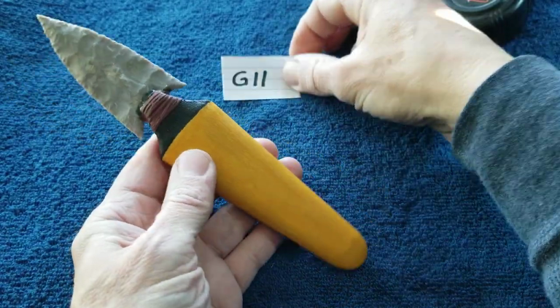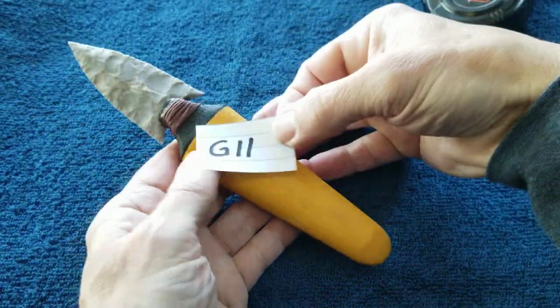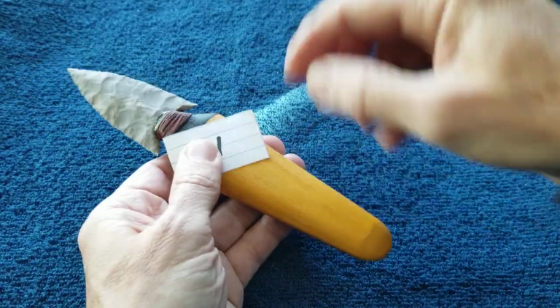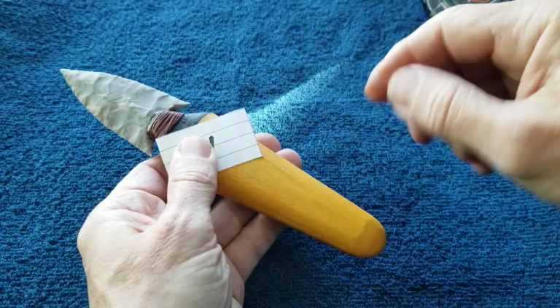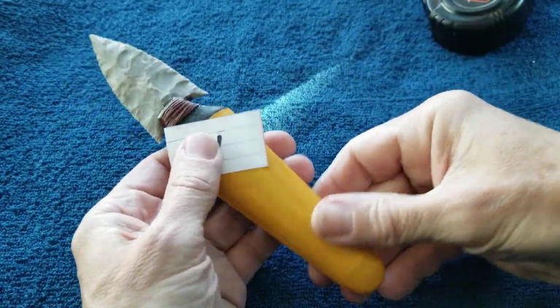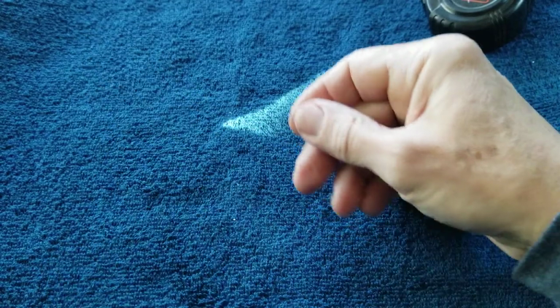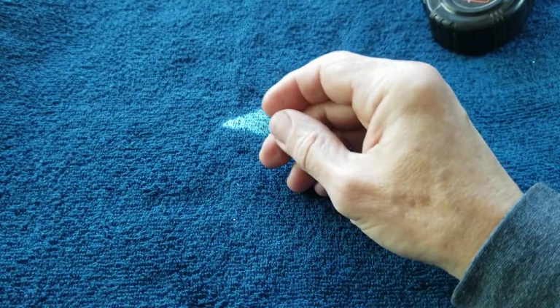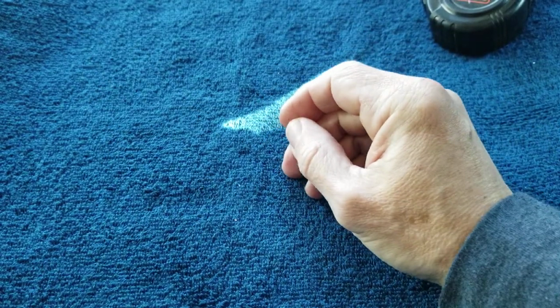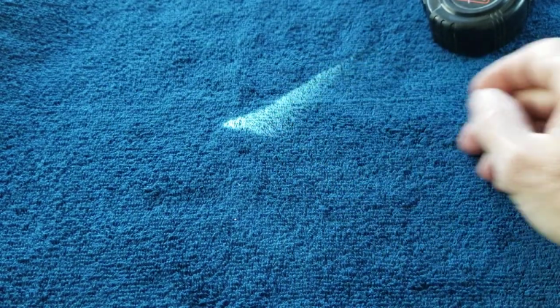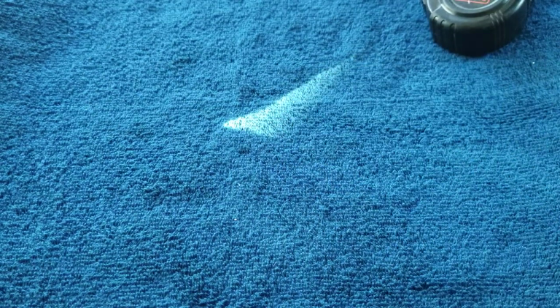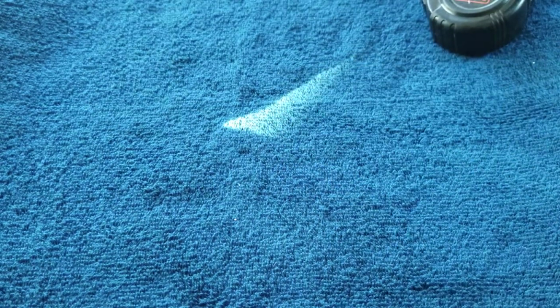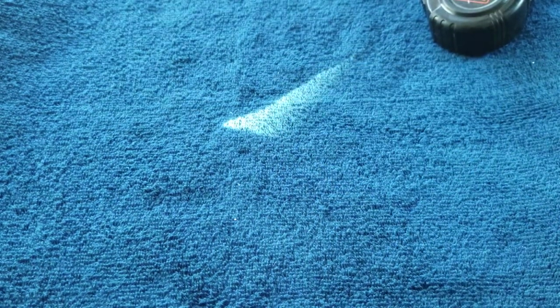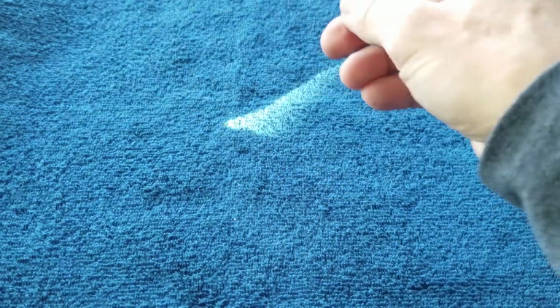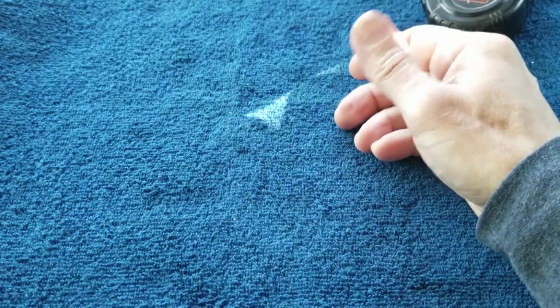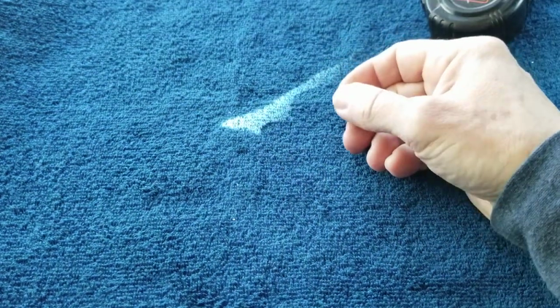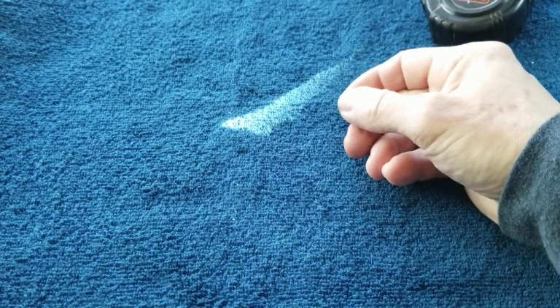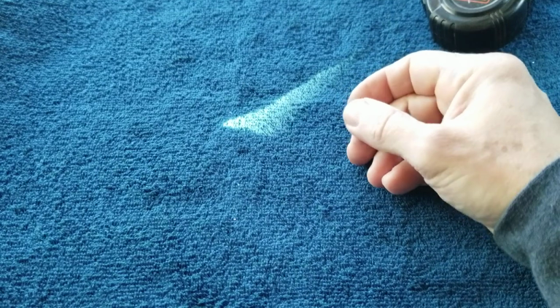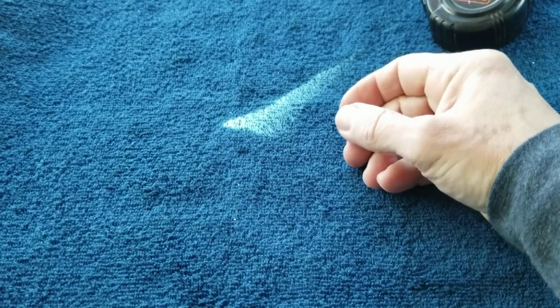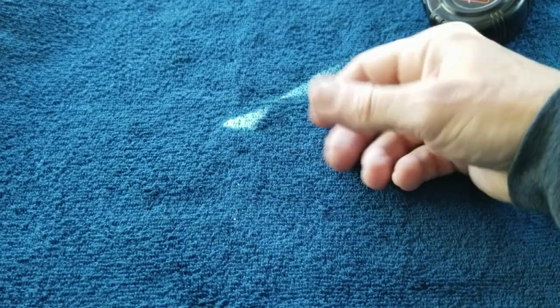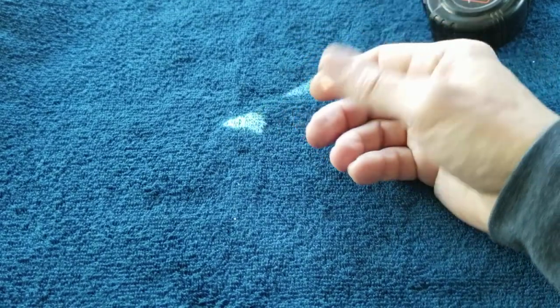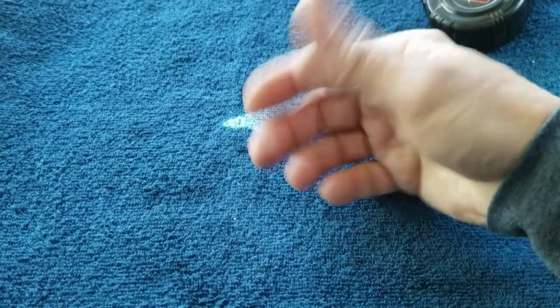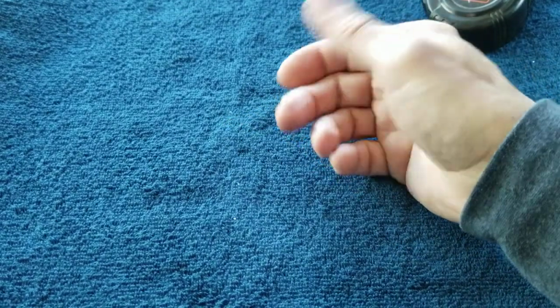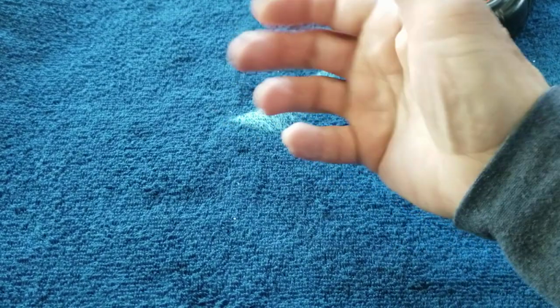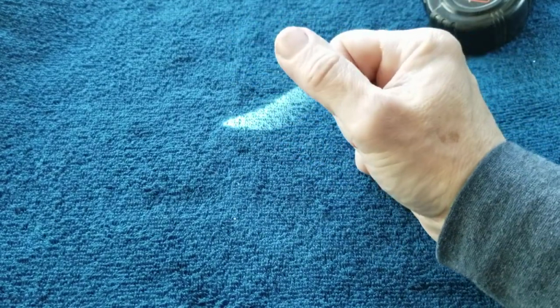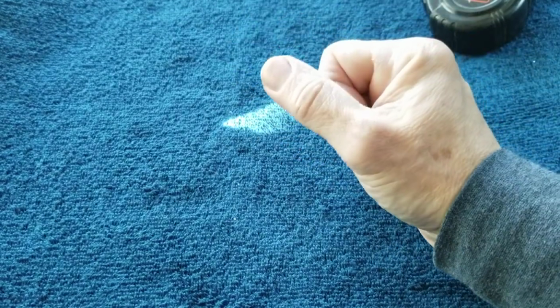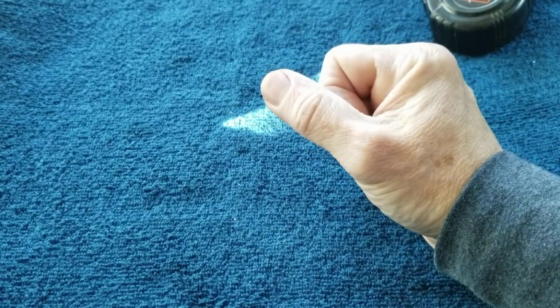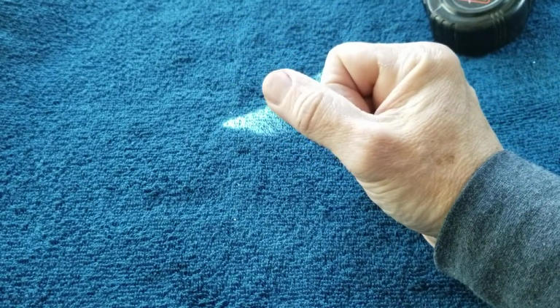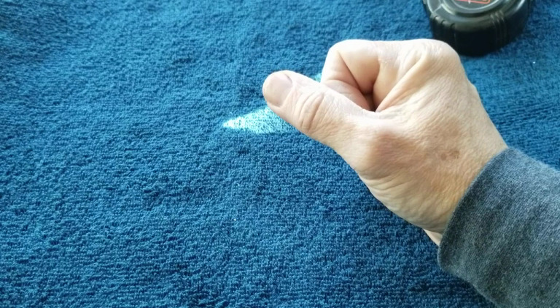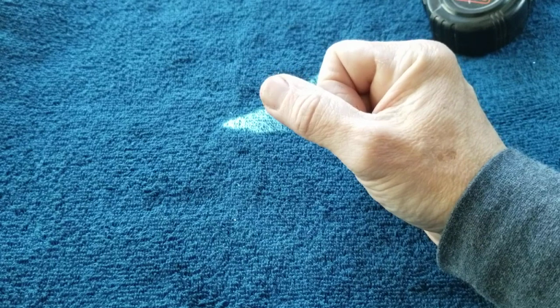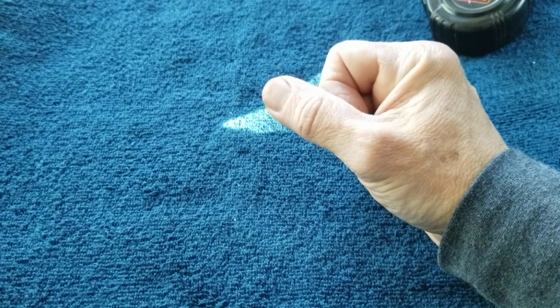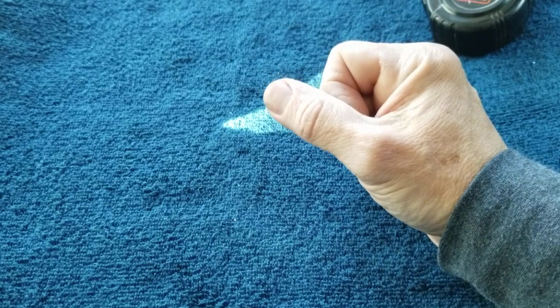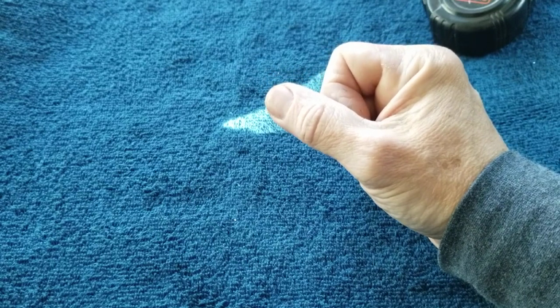All these handles are poplar for this batch. The next batch I'm going to start using Osage orange, mulberry, and other woods. I think we're coming up on the last three.